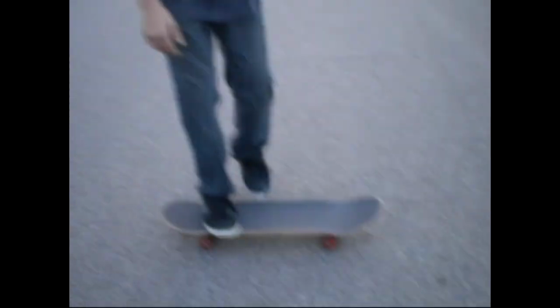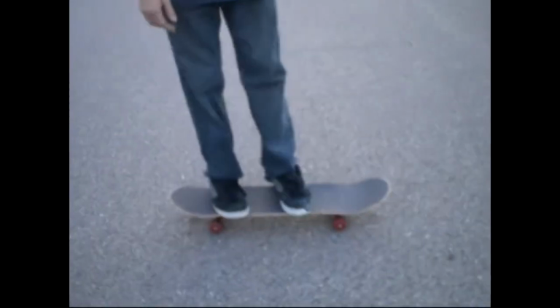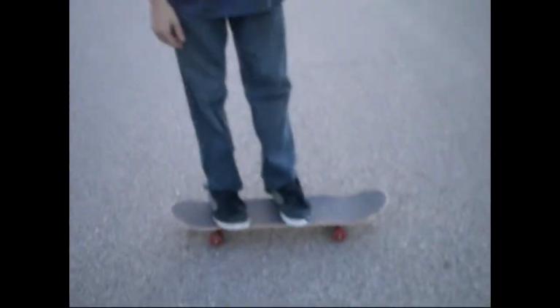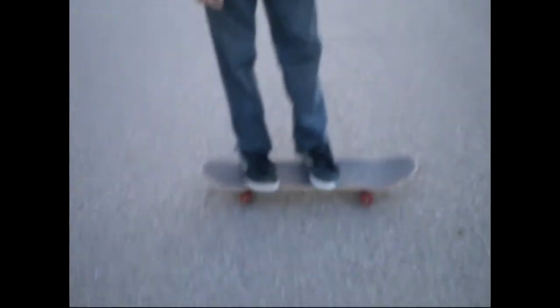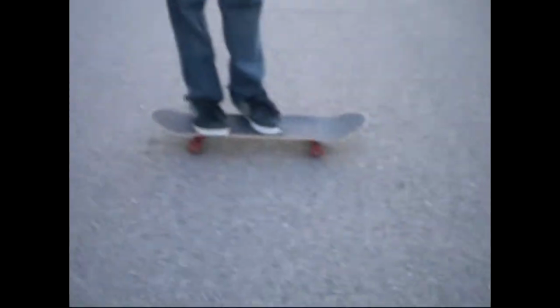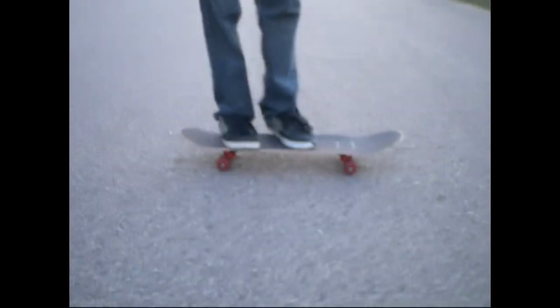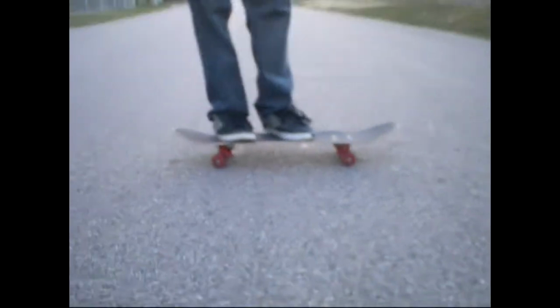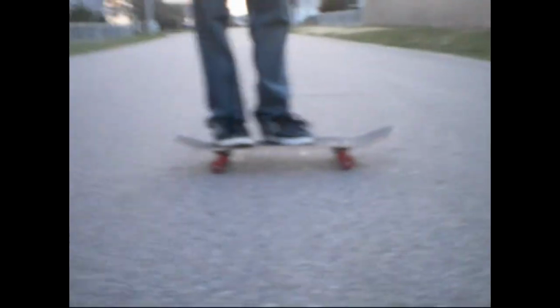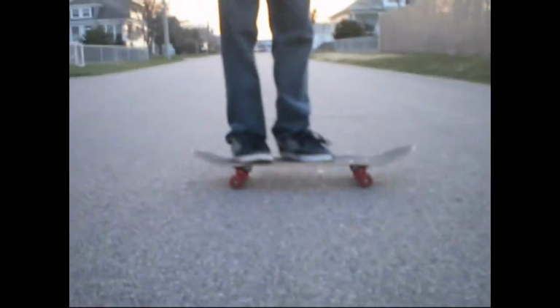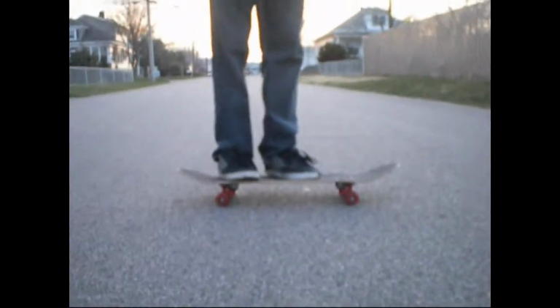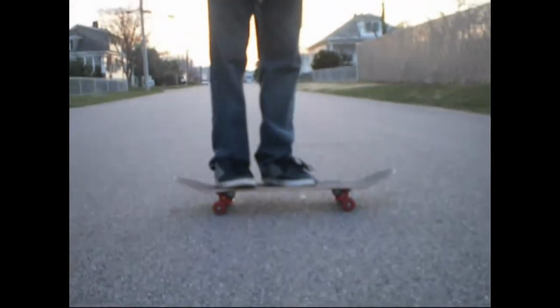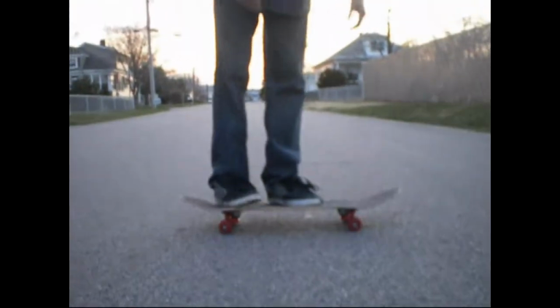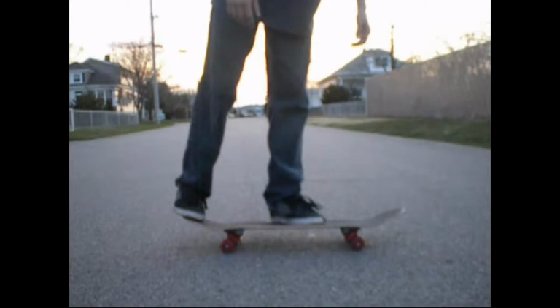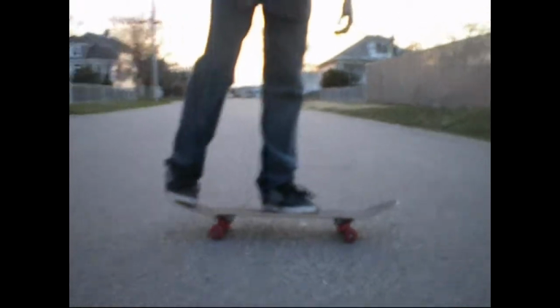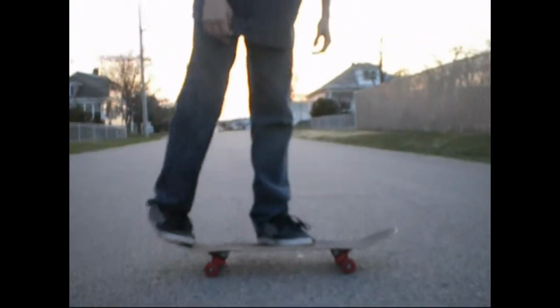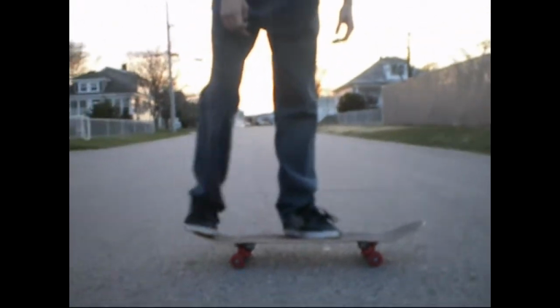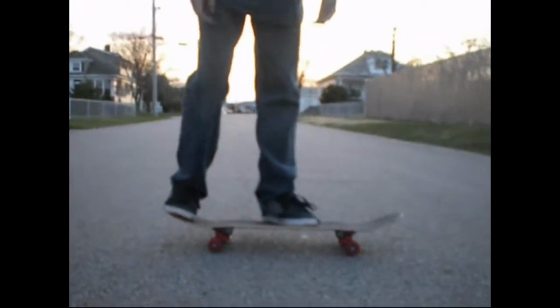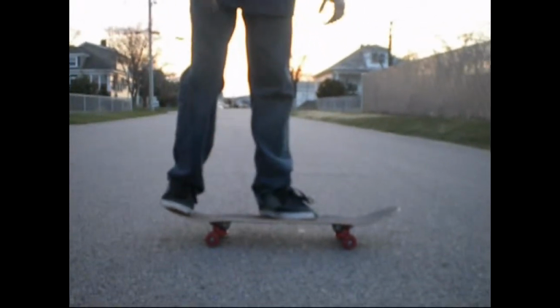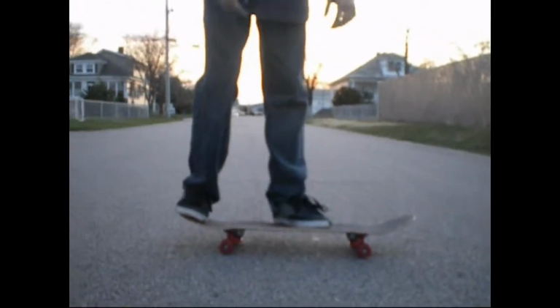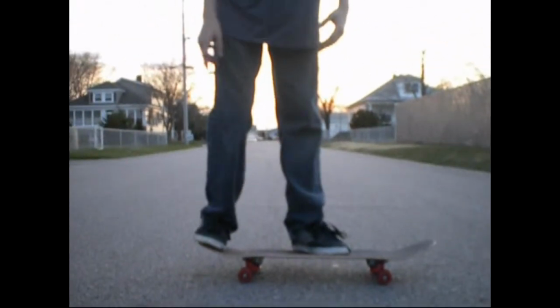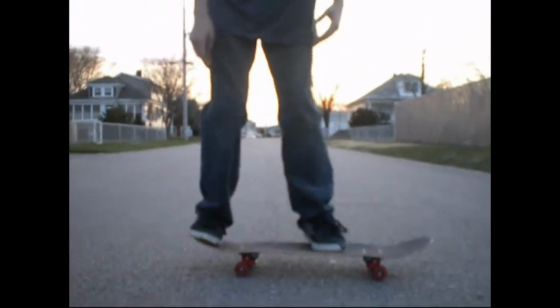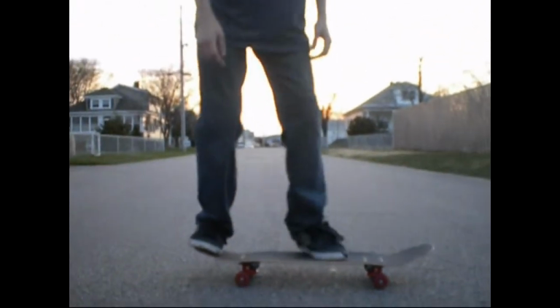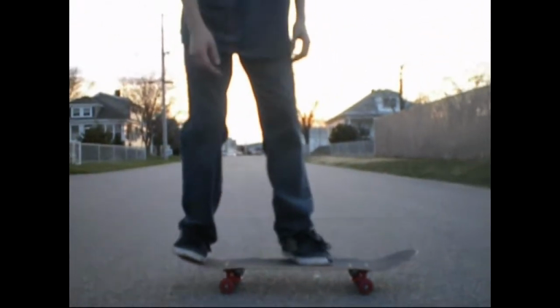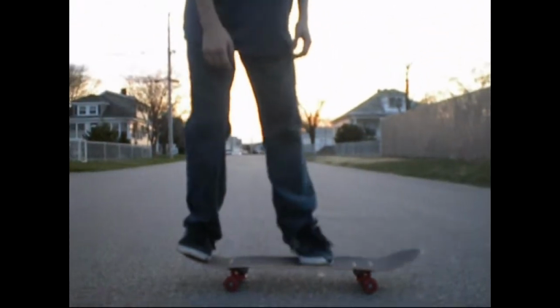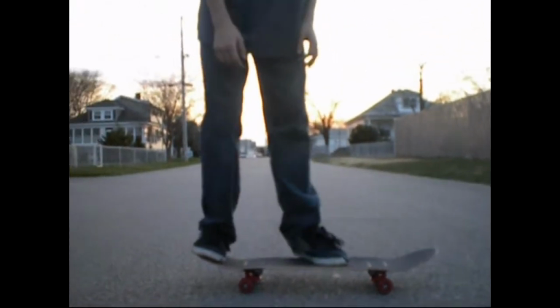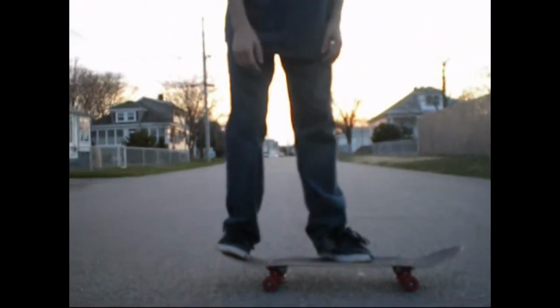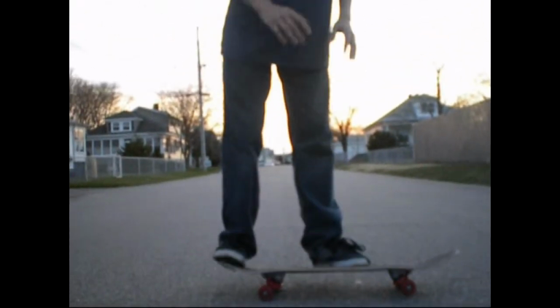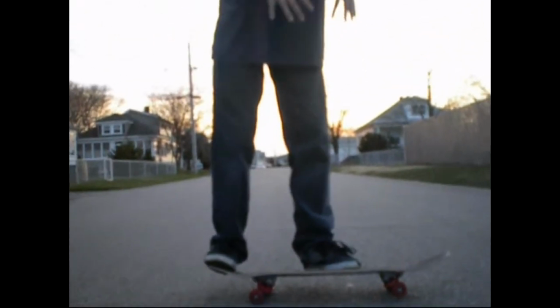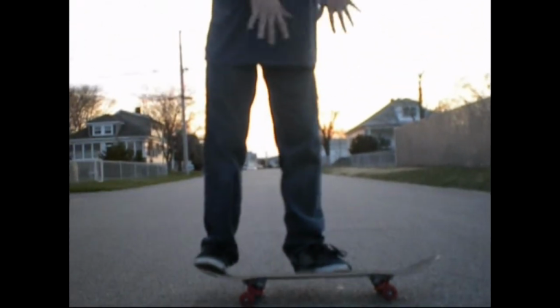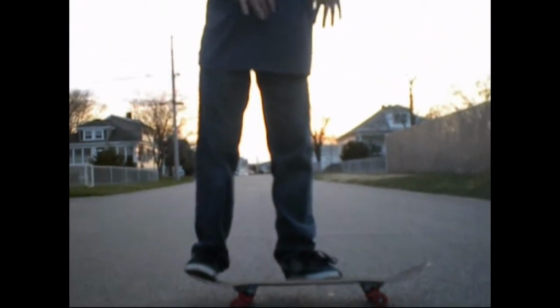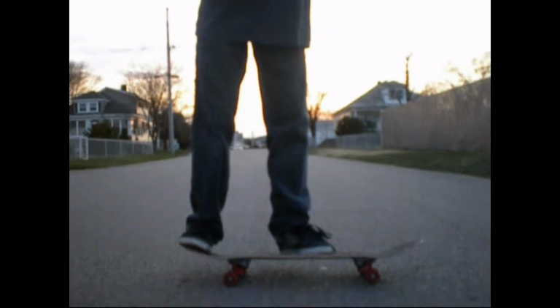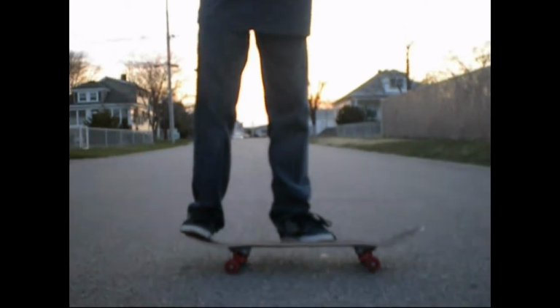You want to position your board with your feet like this — ollie position basically. Keep your foot a little bit tight, ready for that kick position.